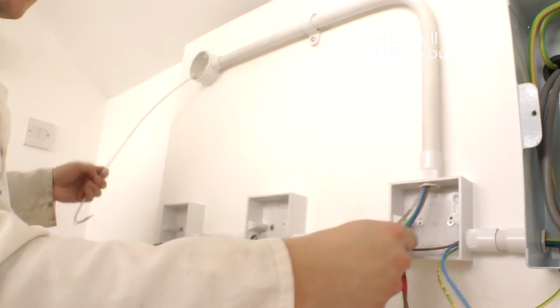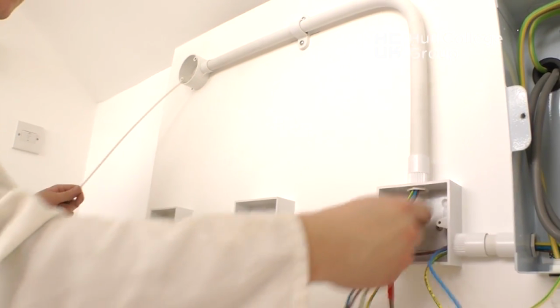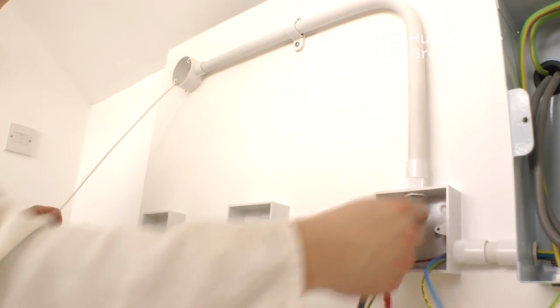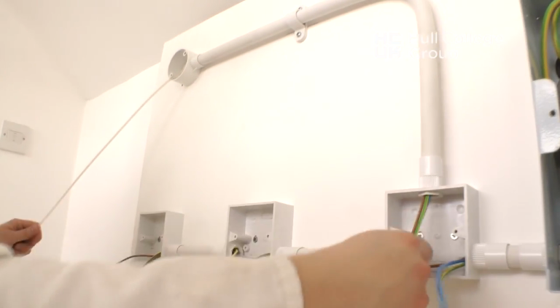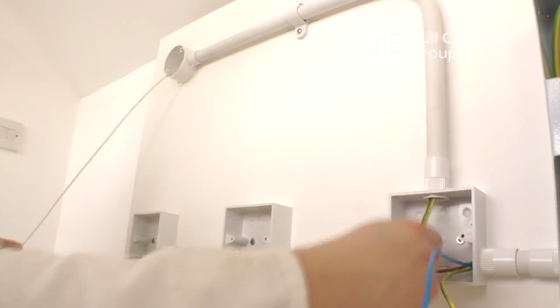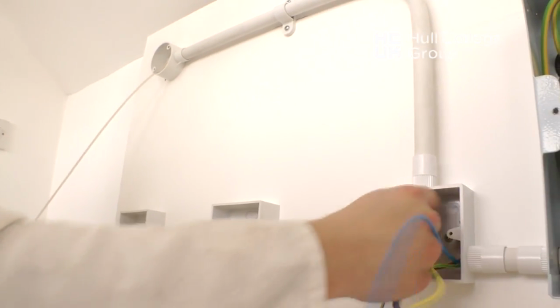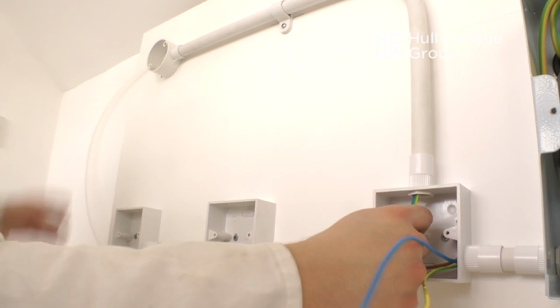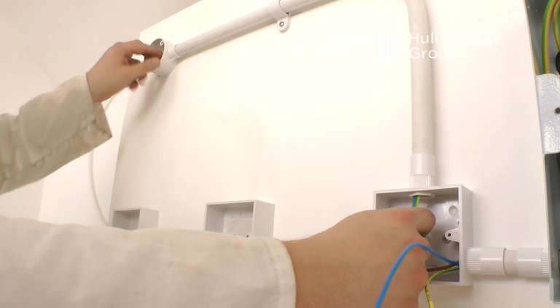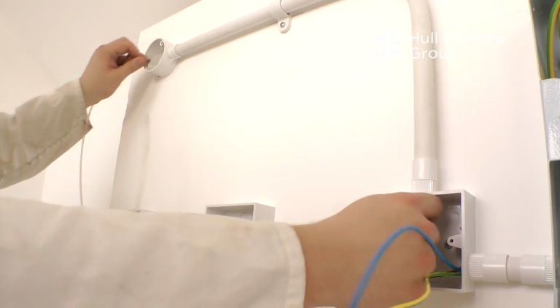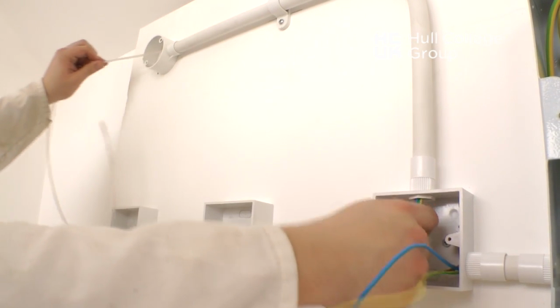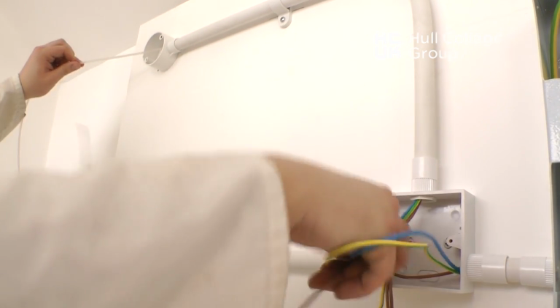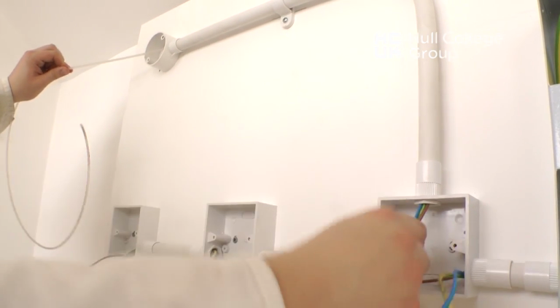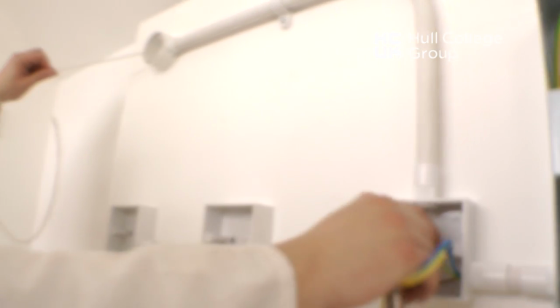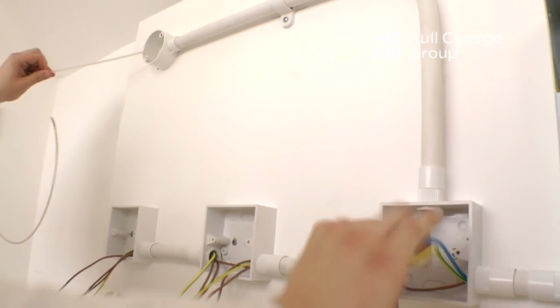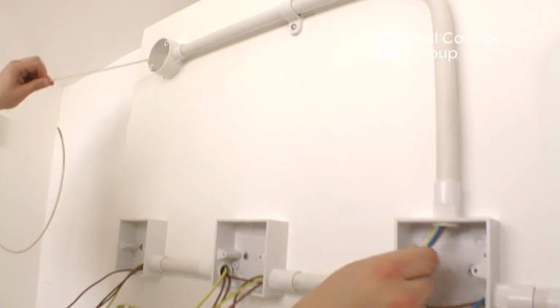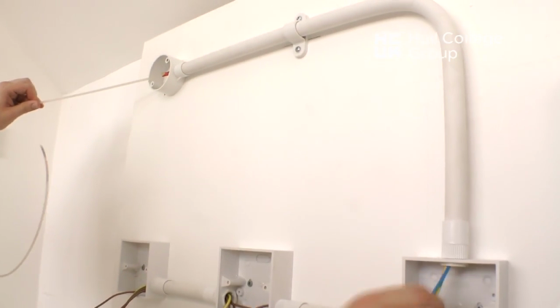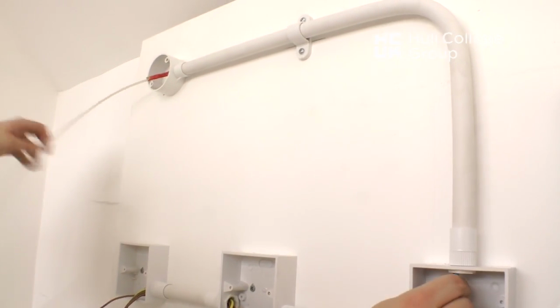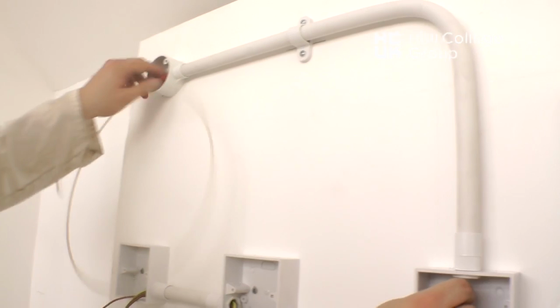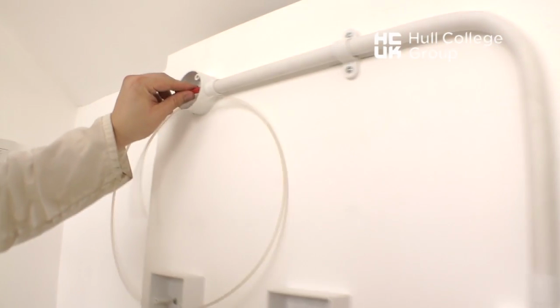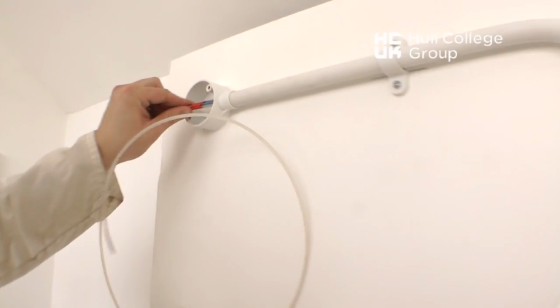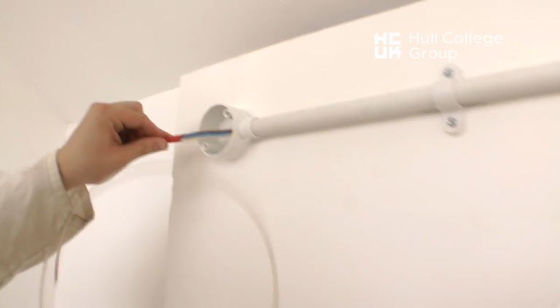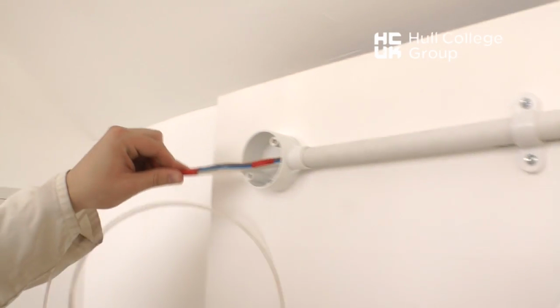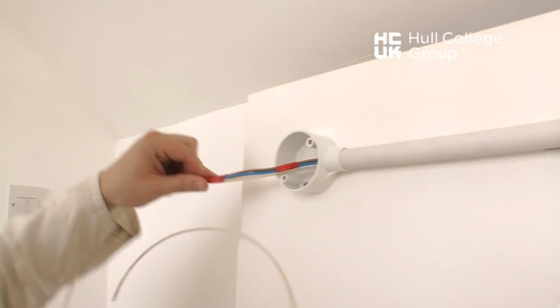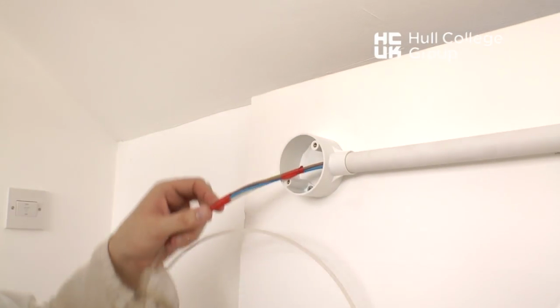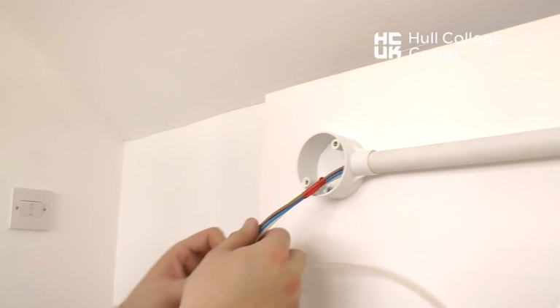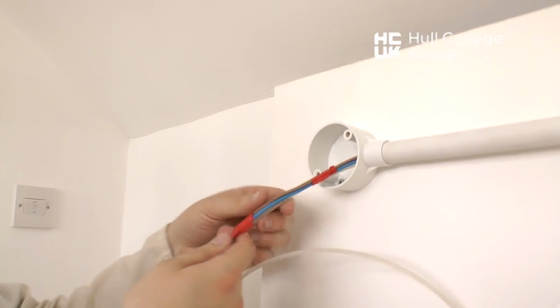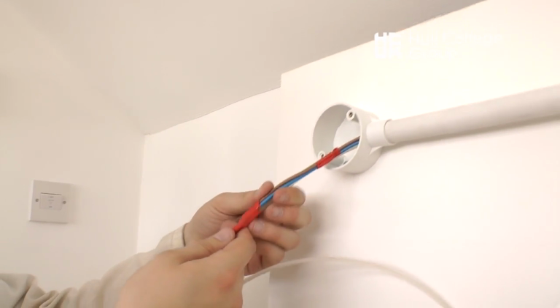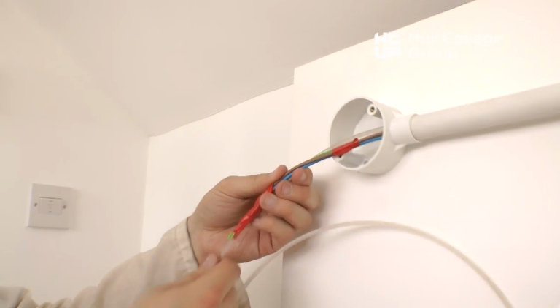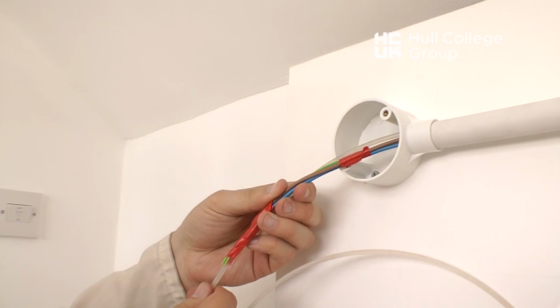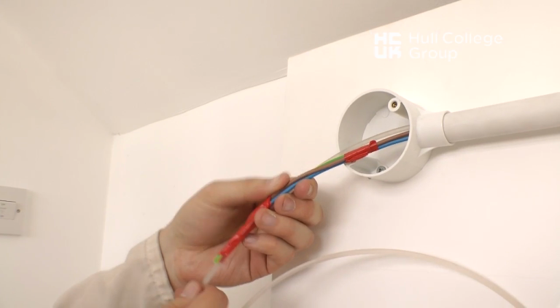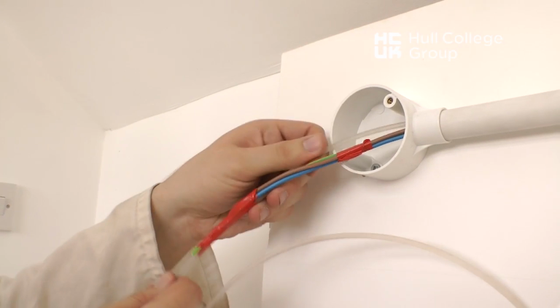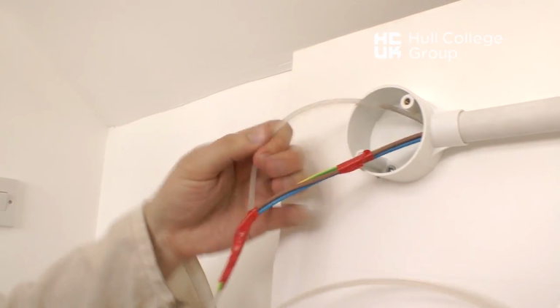This is important, particularly on longer conduit runs. All cables should be drawn in together to ensure that no damage occurs to the insulation when drawing cable over the top of cable.